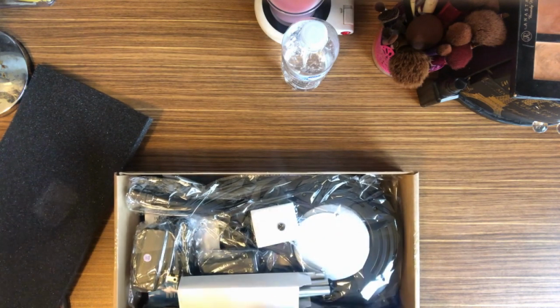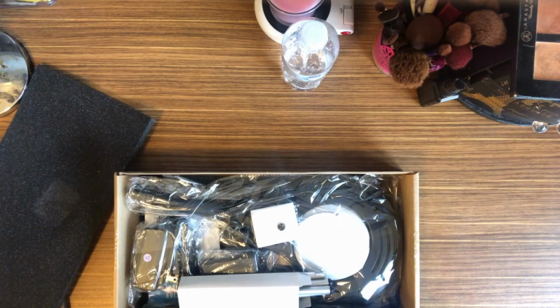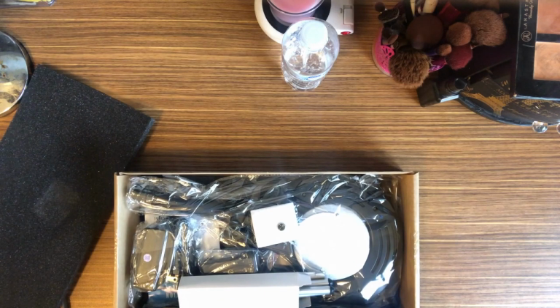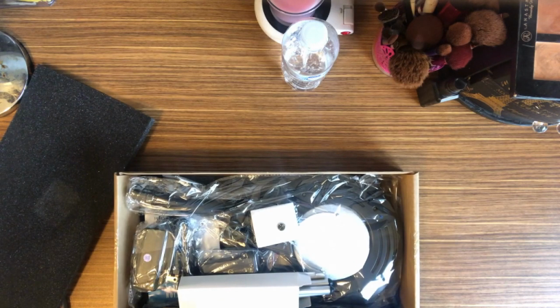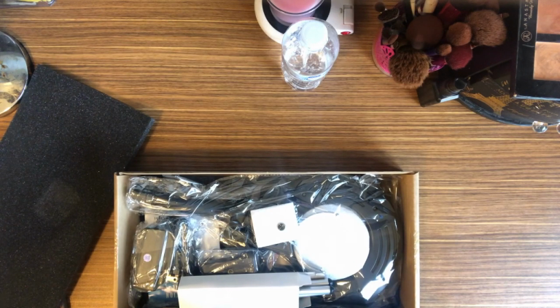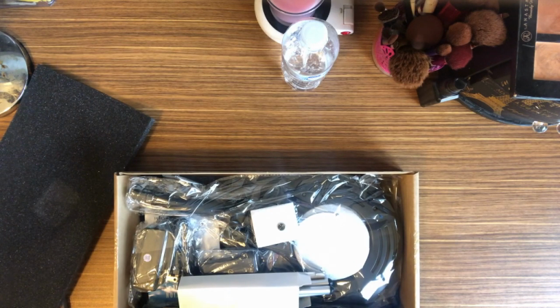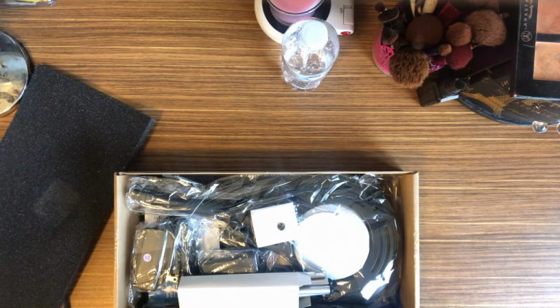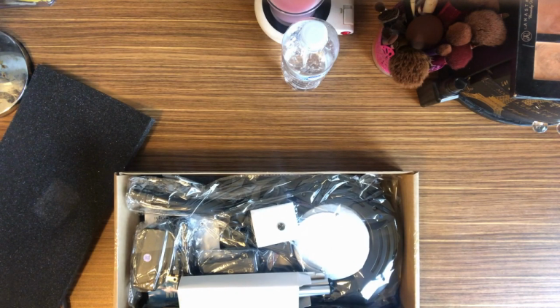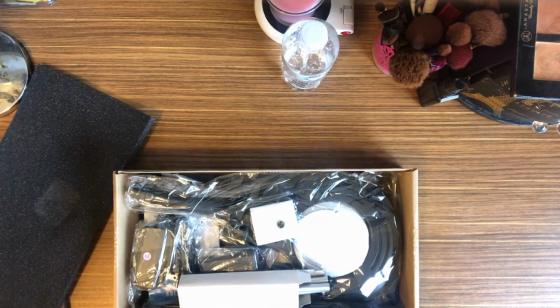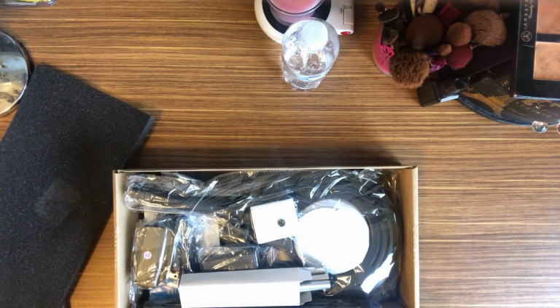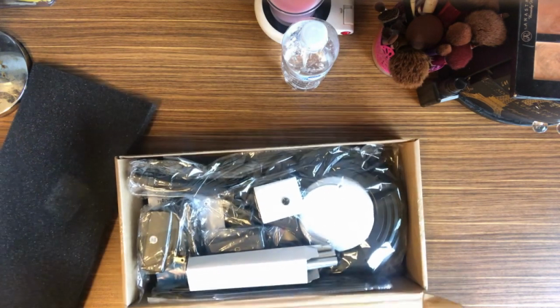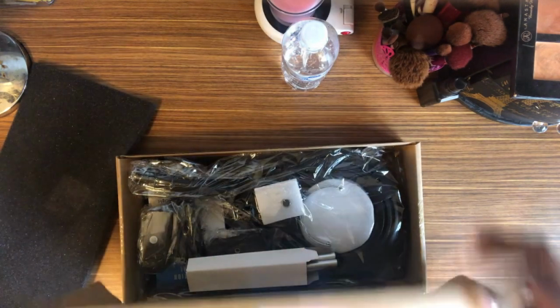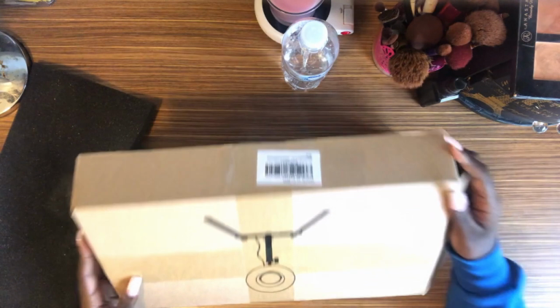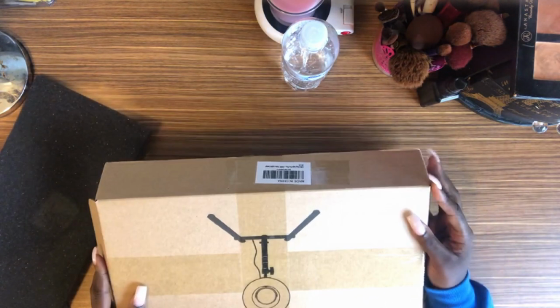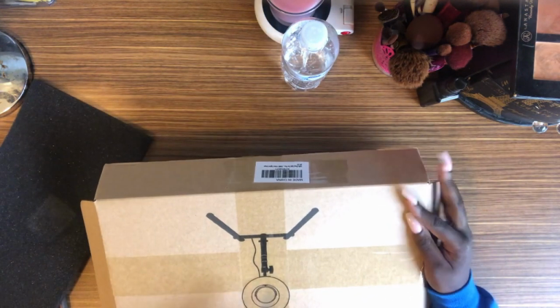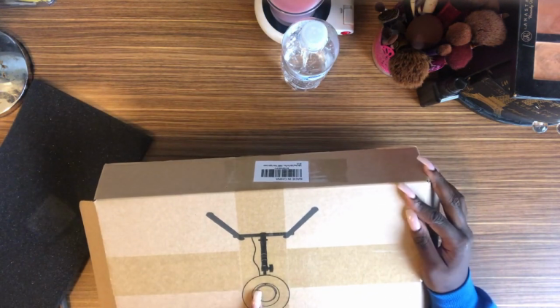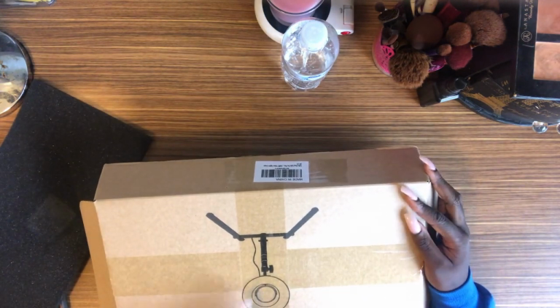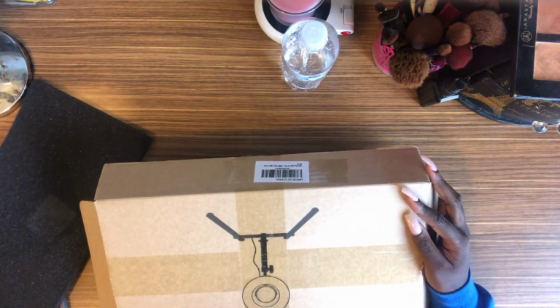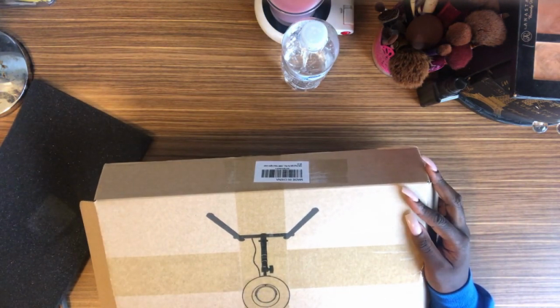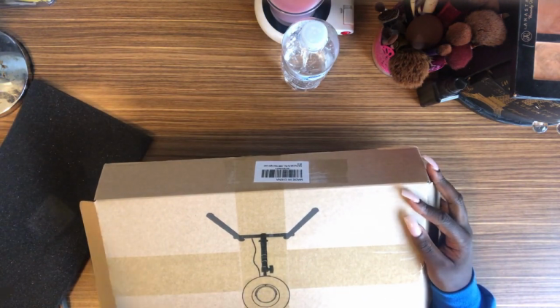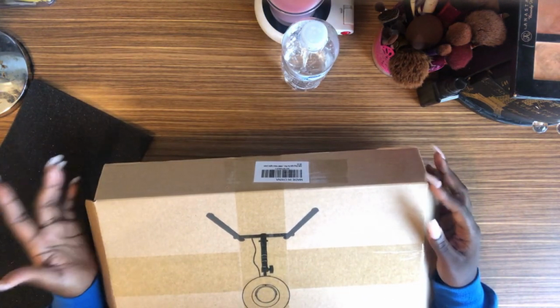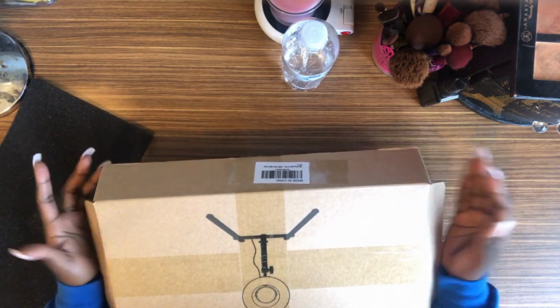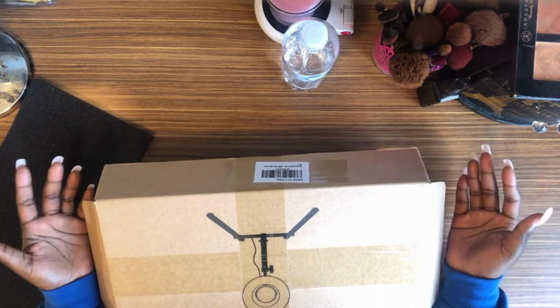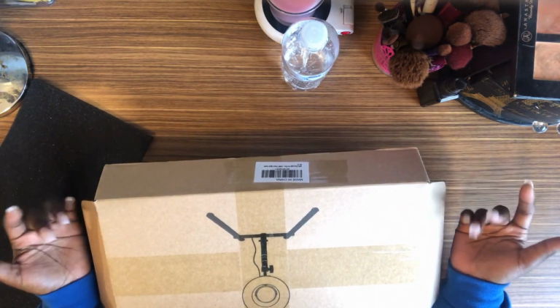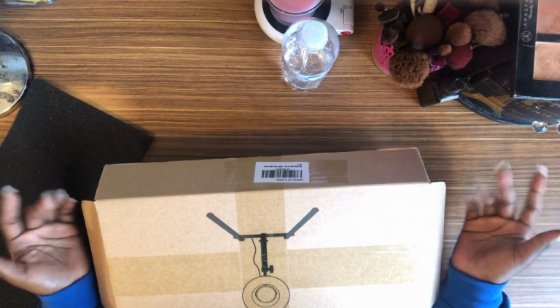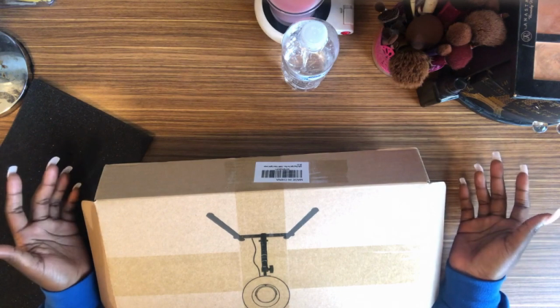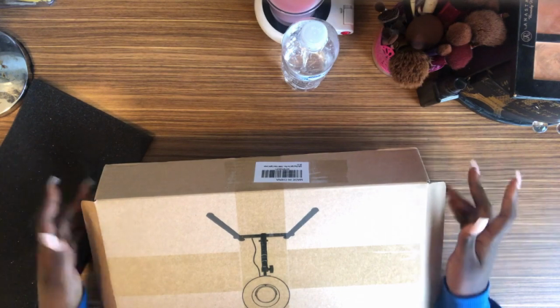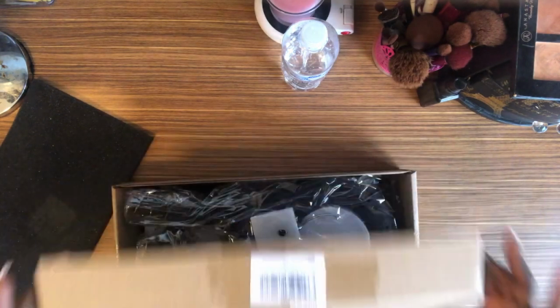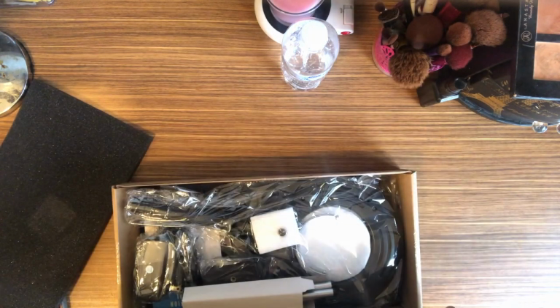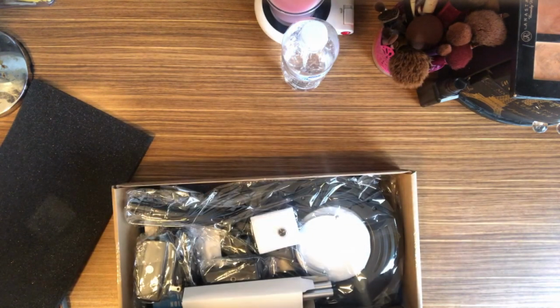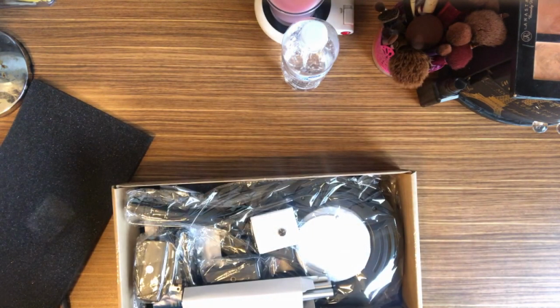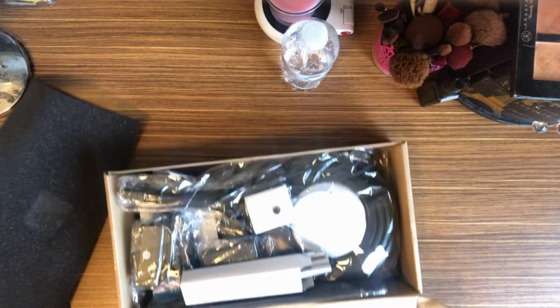All right, so now I'm about to do the unboxing part. Basically I ordered a desk ring light — as you can see. One of my friends mentioned it and I didn't even know they made this, so shout out to her because that's why I got it.